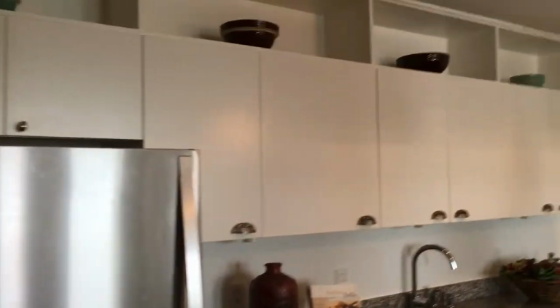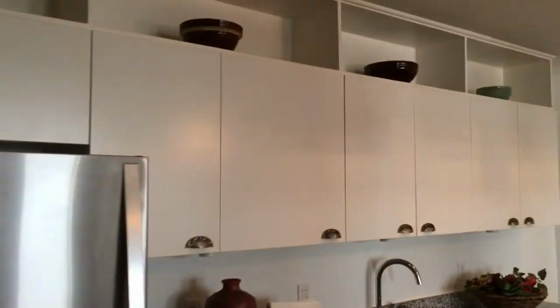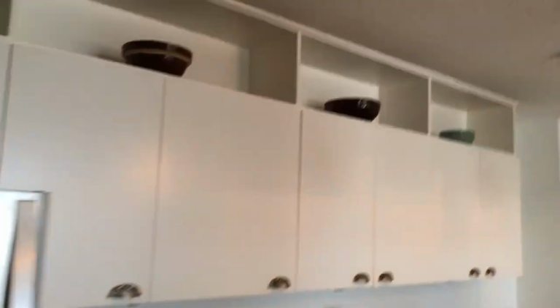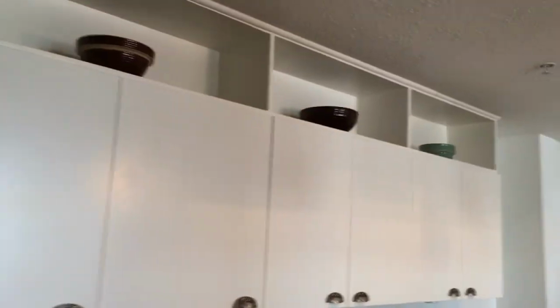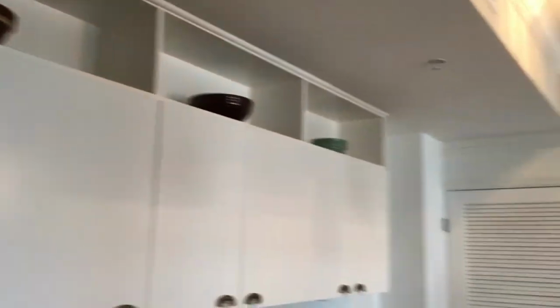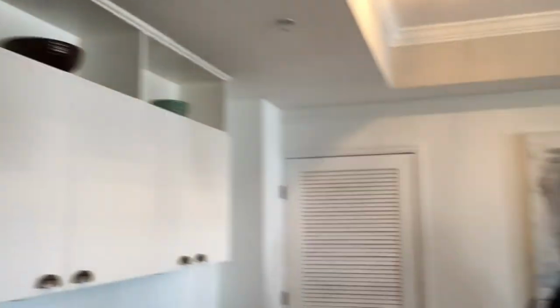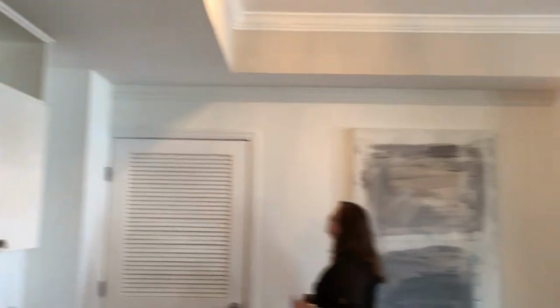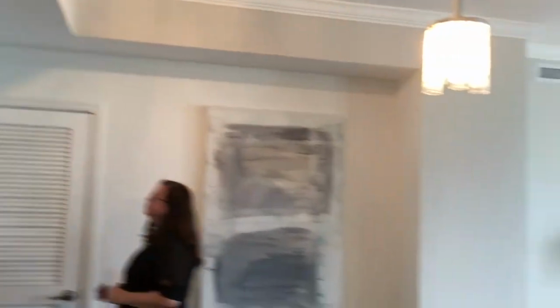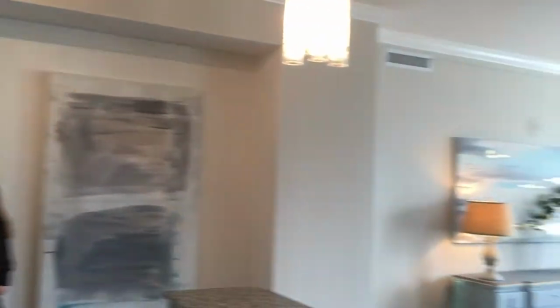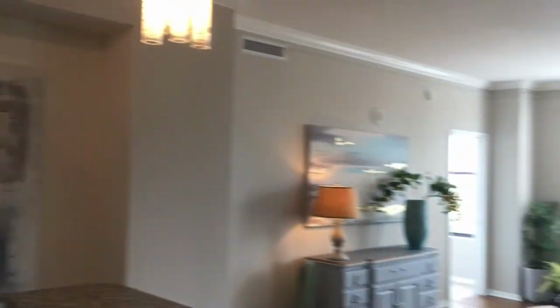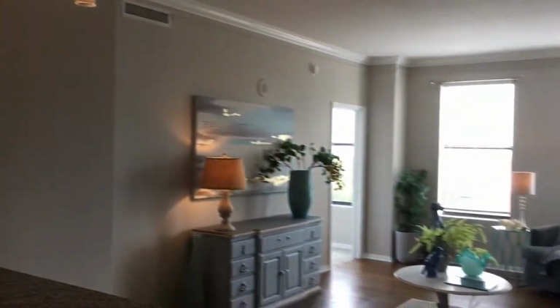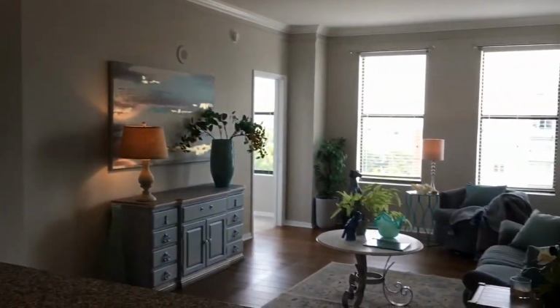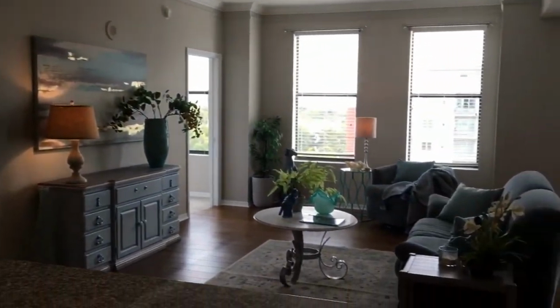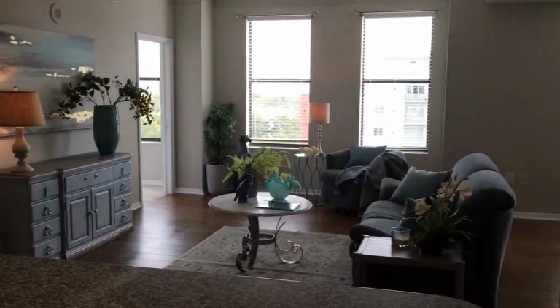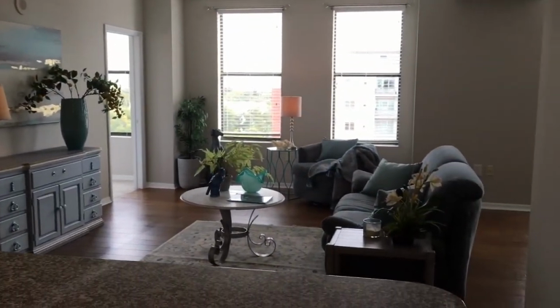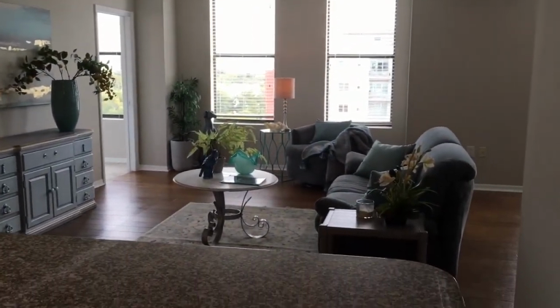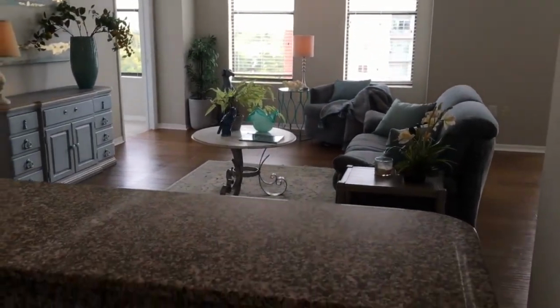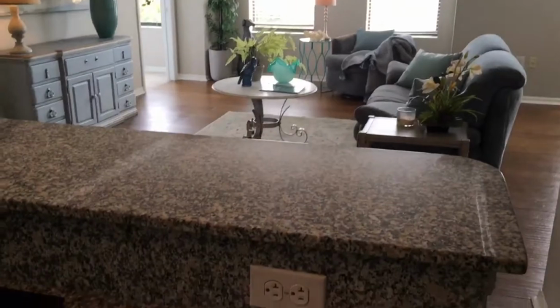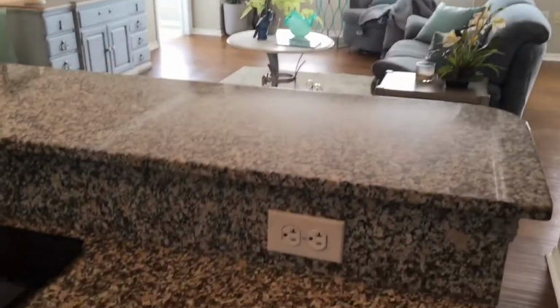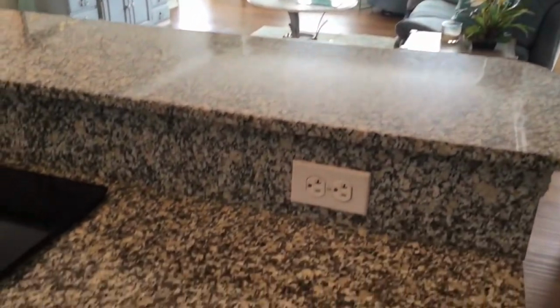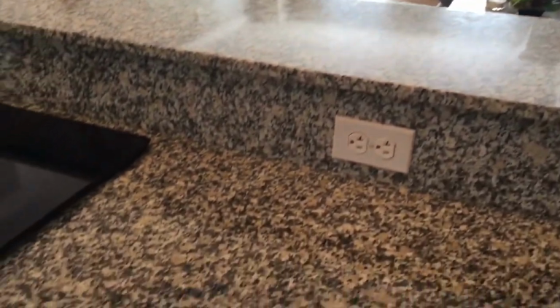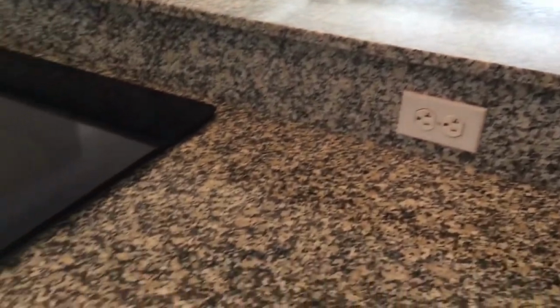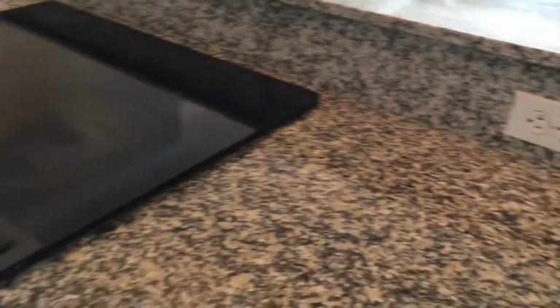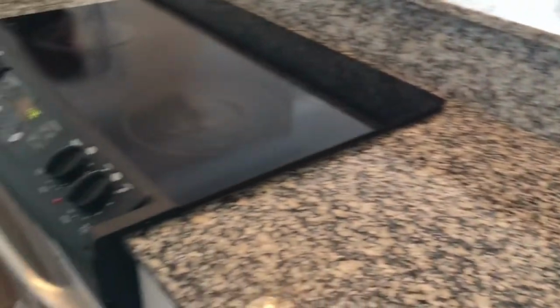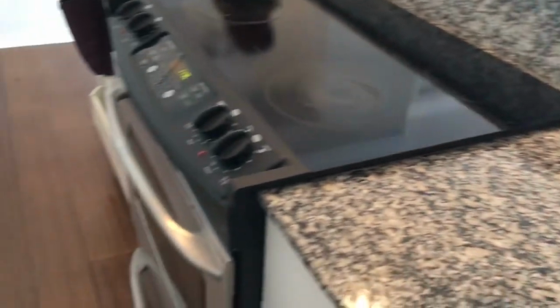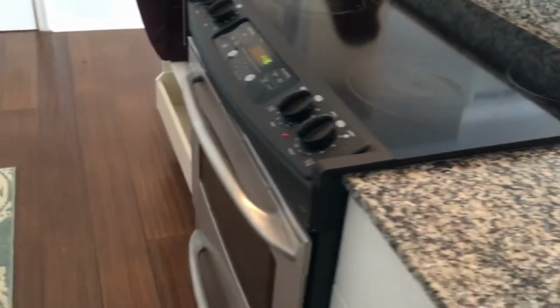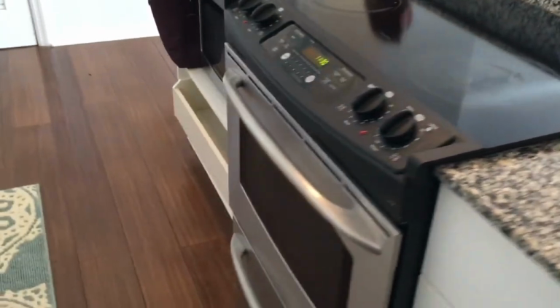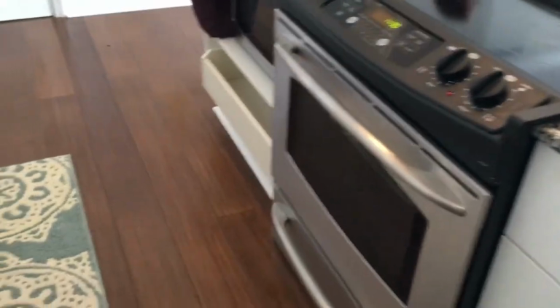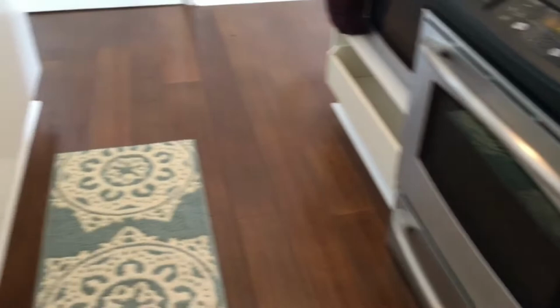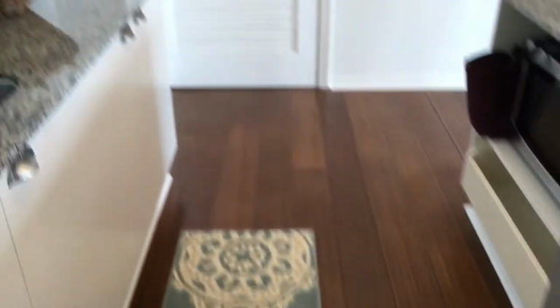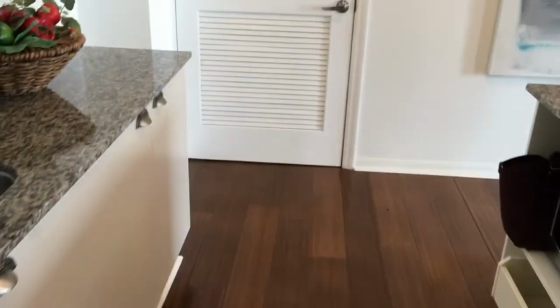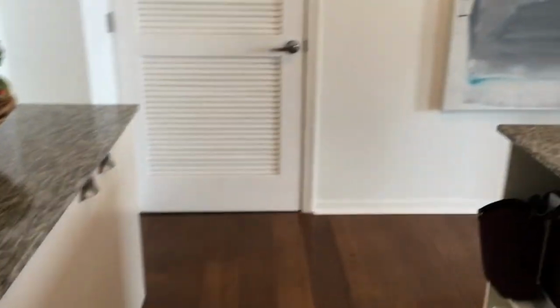We have the granite countertops, built-in cabinets, updated range, and also the newer flooring.